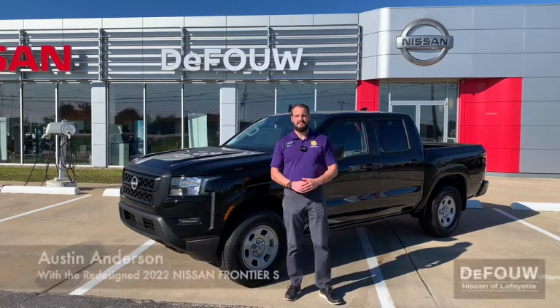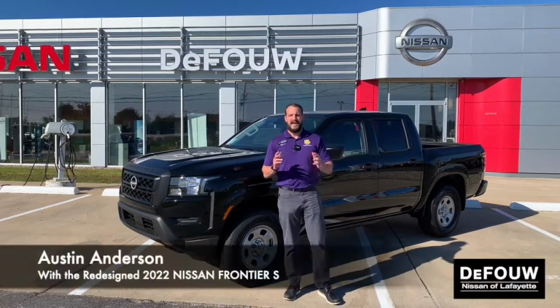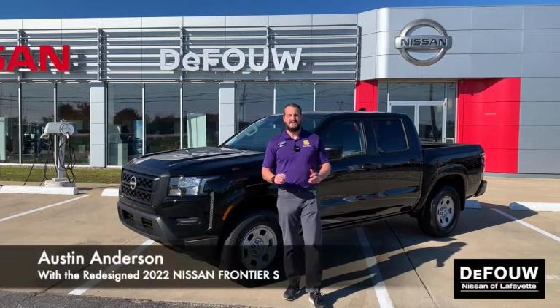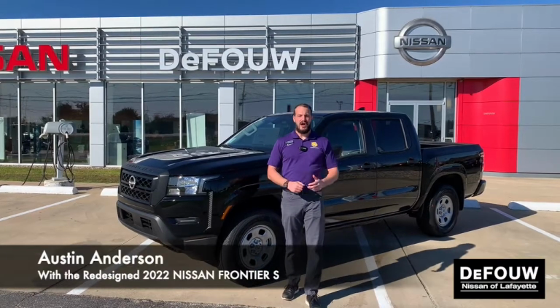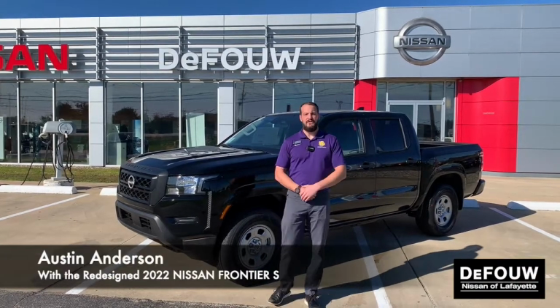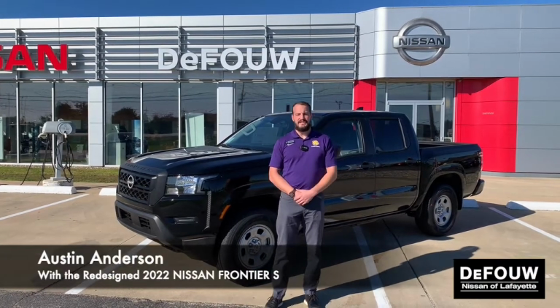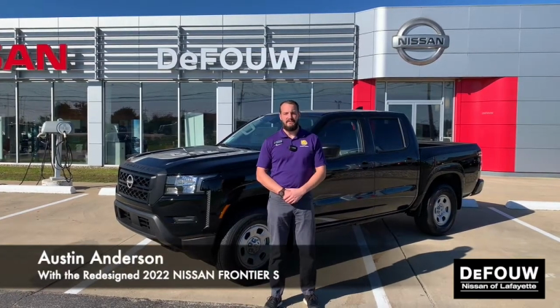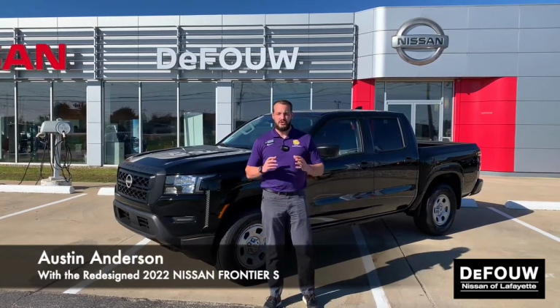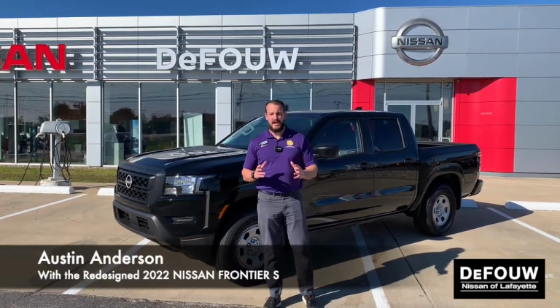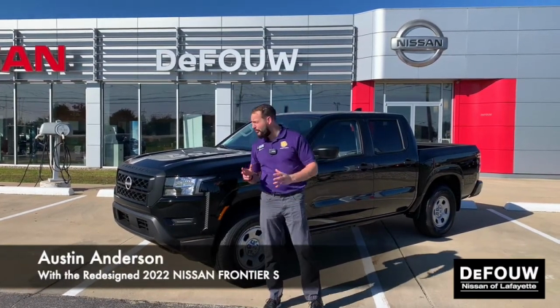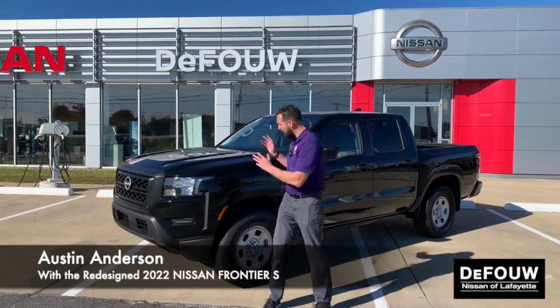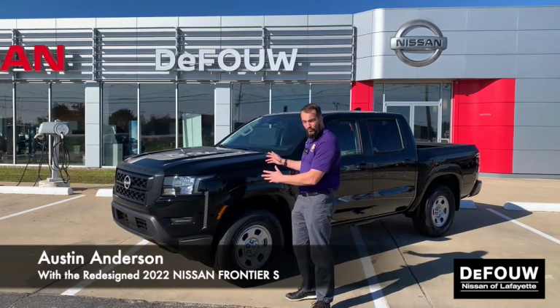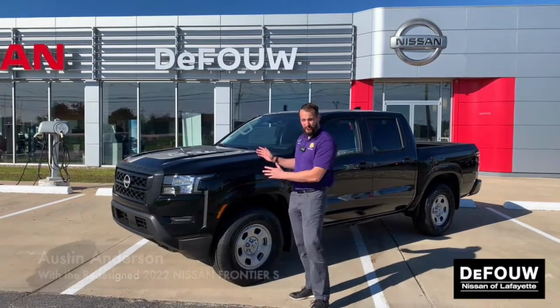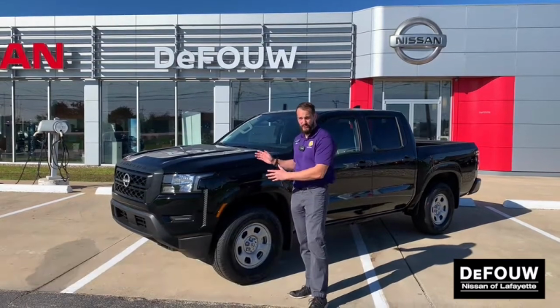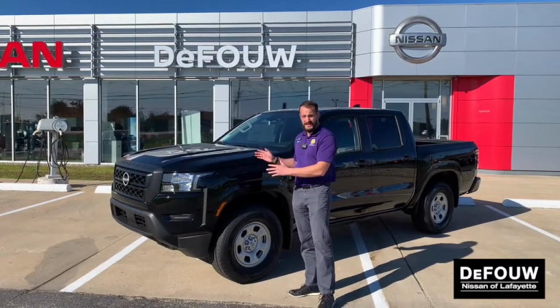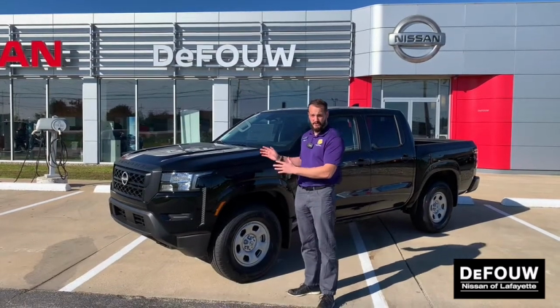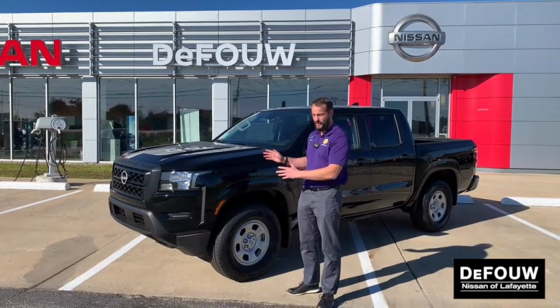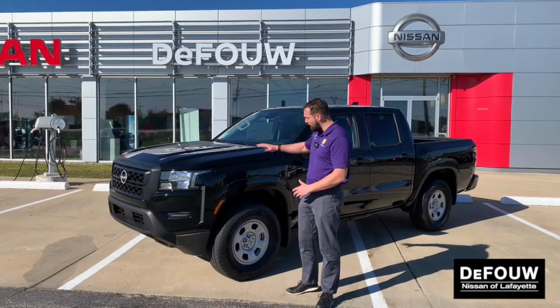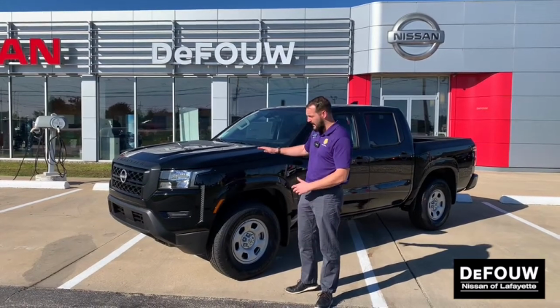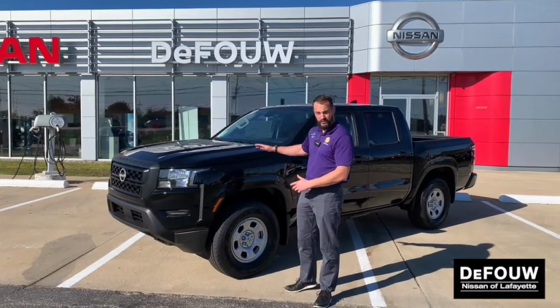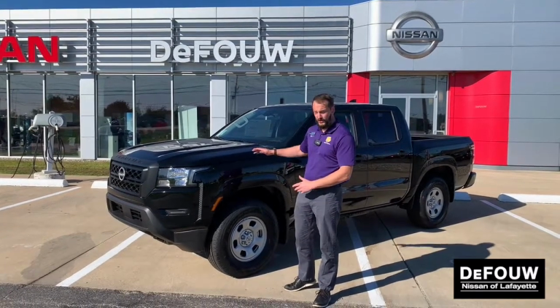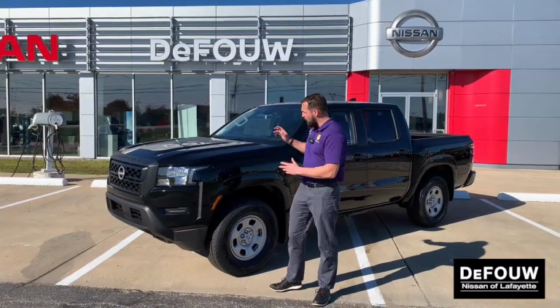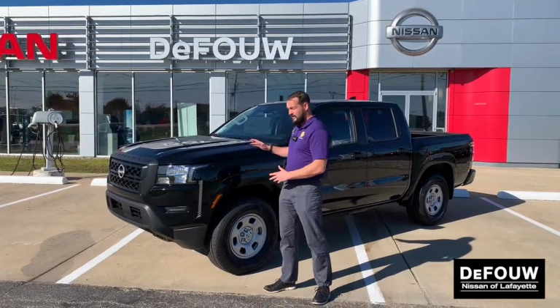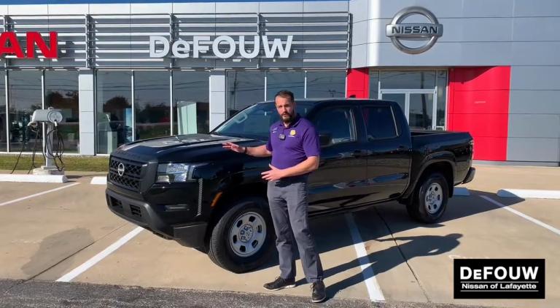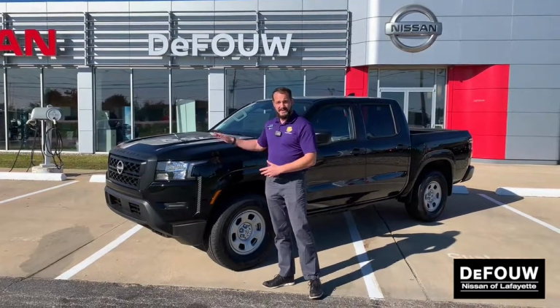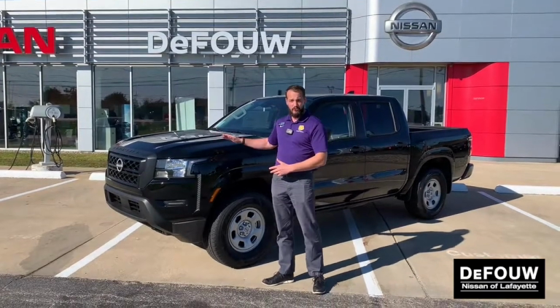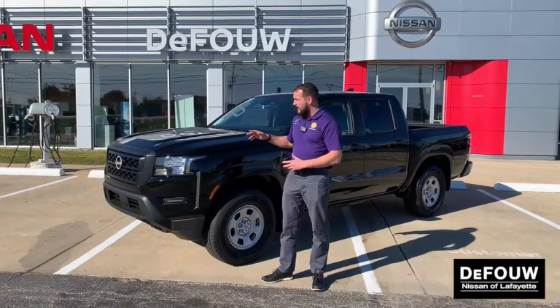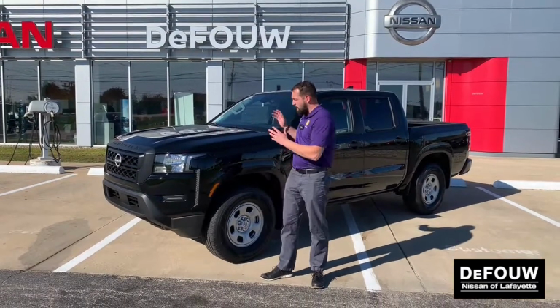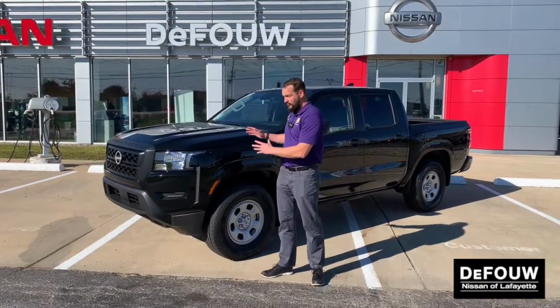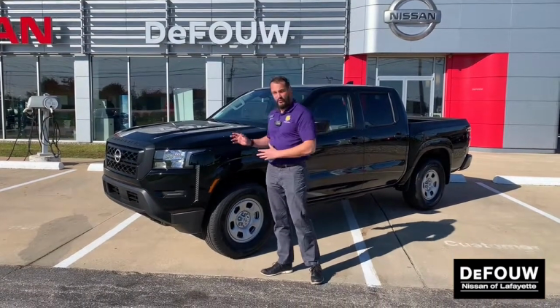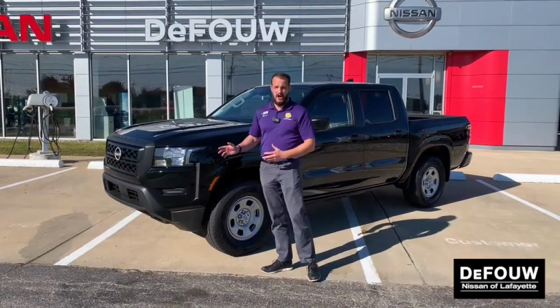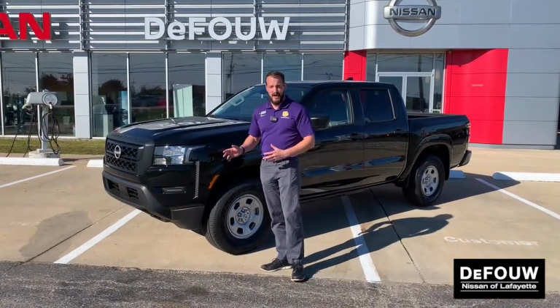Hey guys, this is Austin with DeFOUW Nissan of Lafayette. Super excited to show you the brand new 2022 Nissan Frontier, fully redesigned for this year. We're going to be going over the S model, four-wheel drive with a technology package.